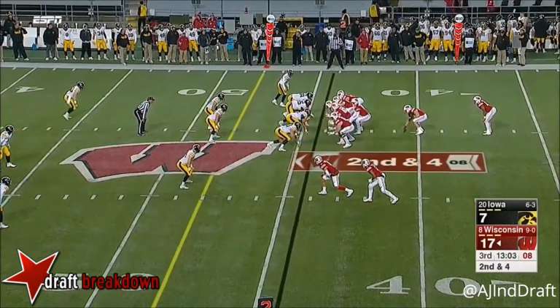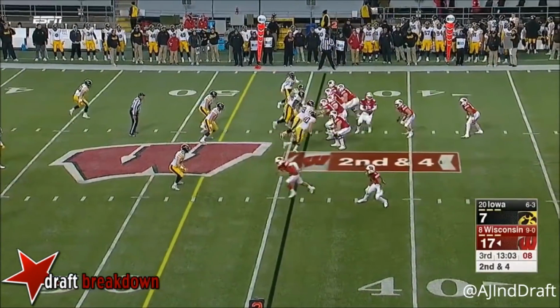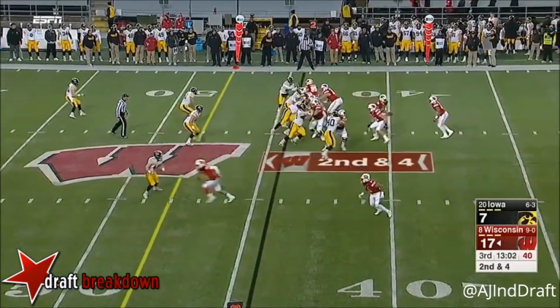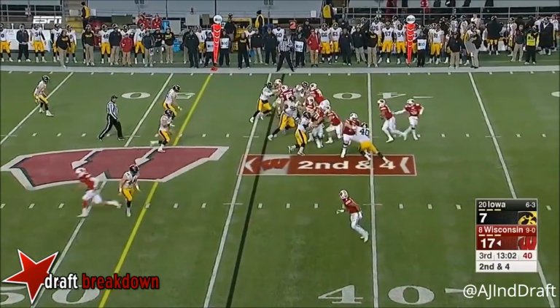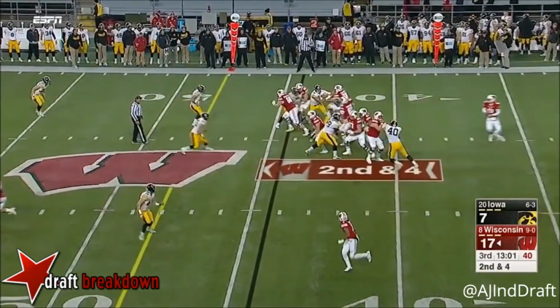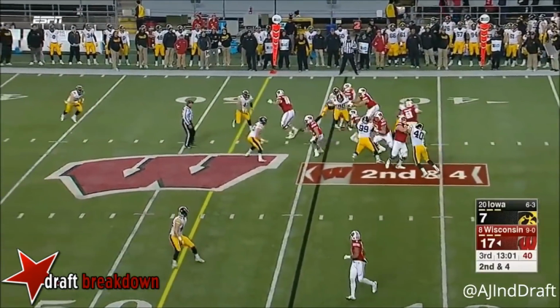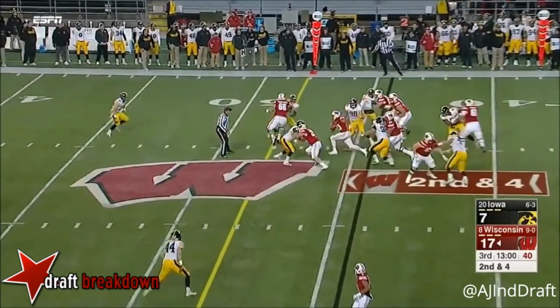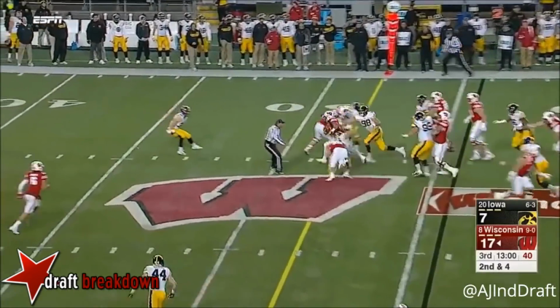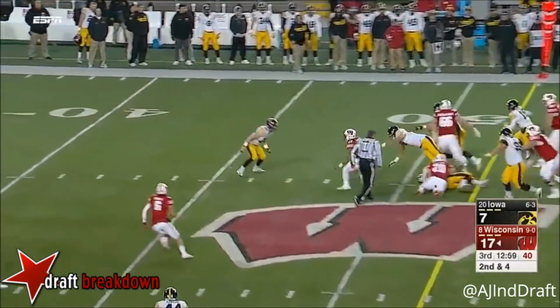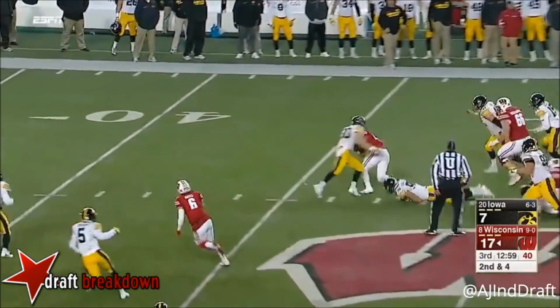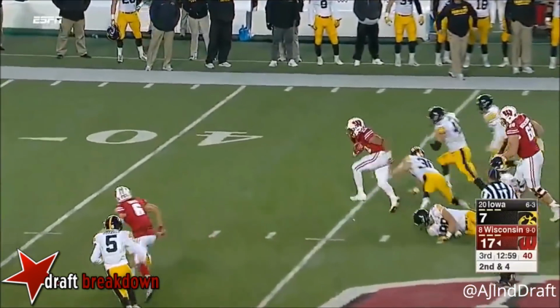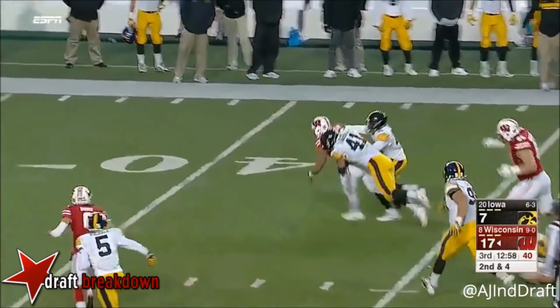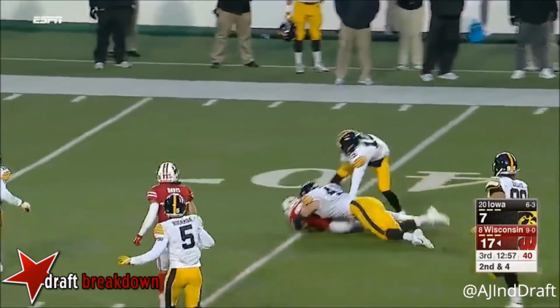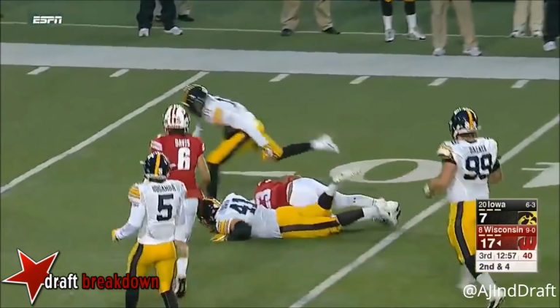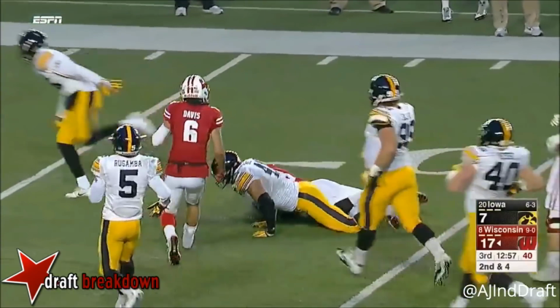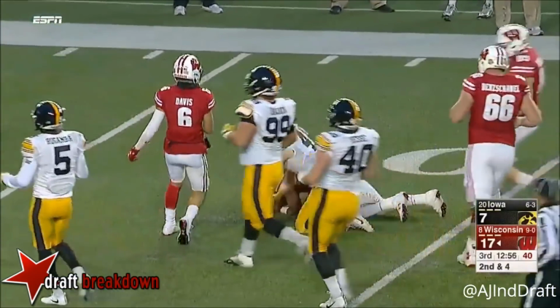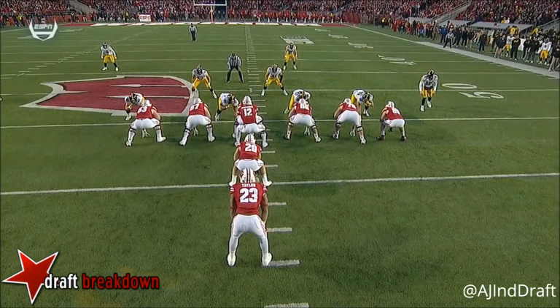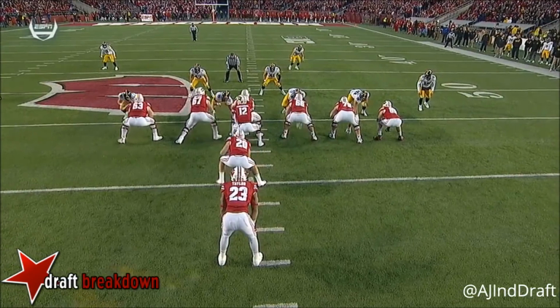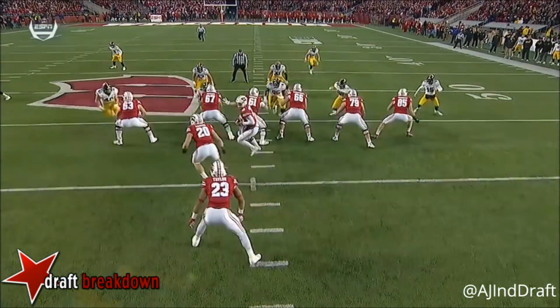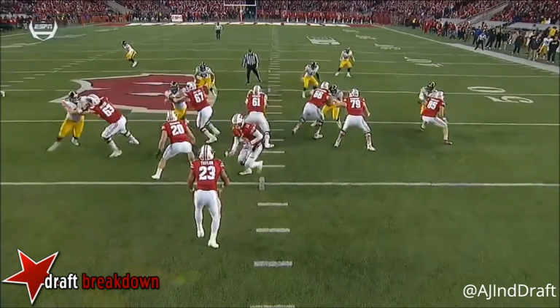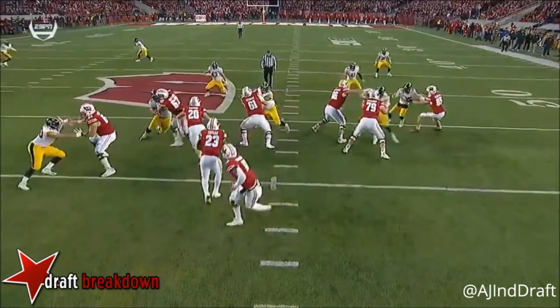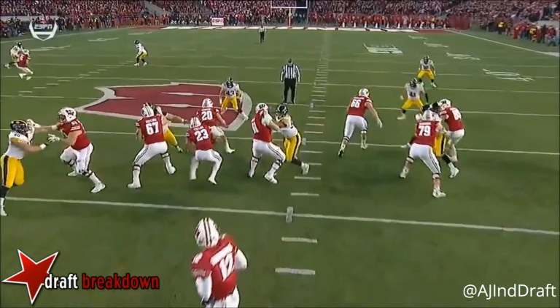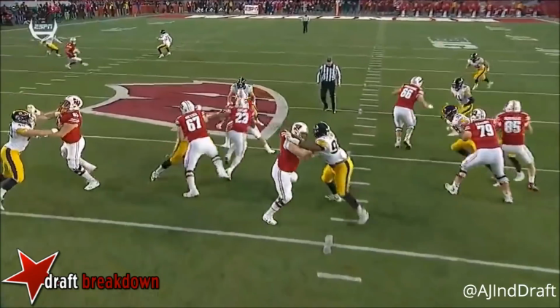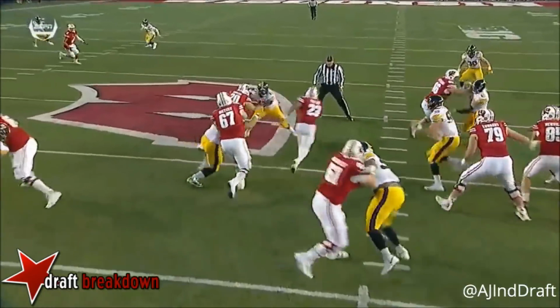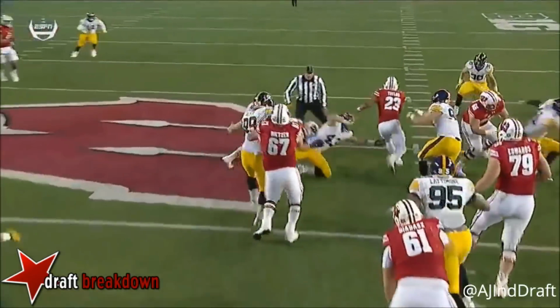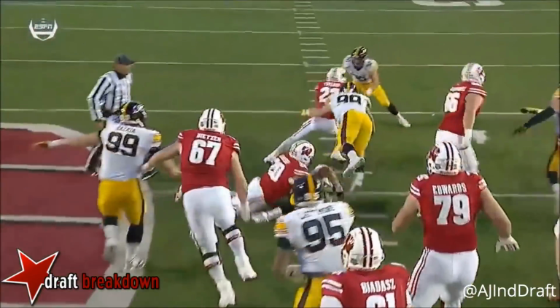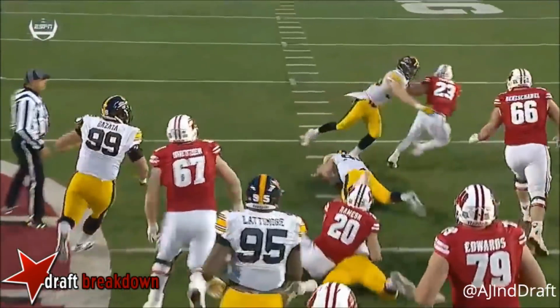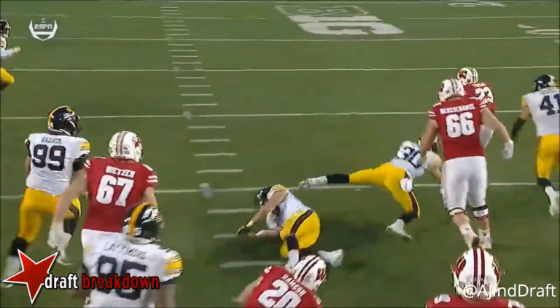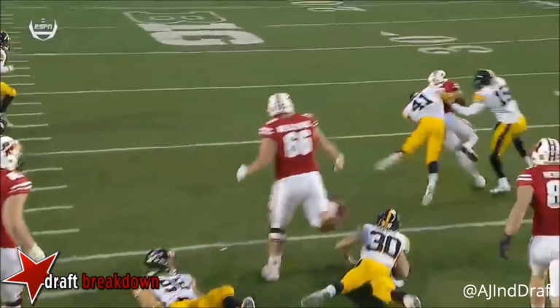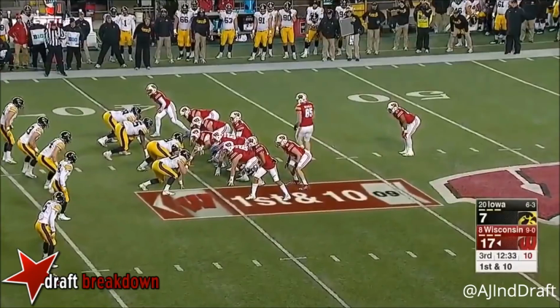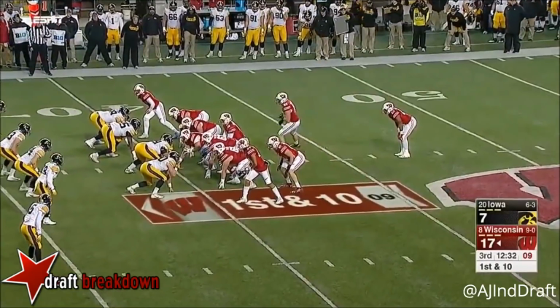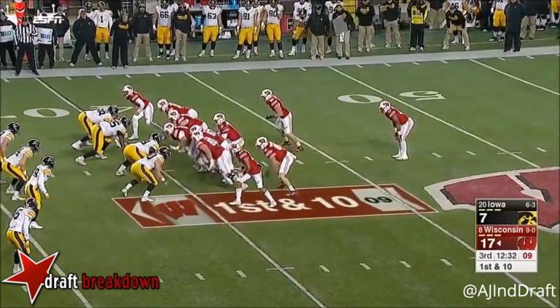Jersey retired here. Straight ahead and Taylor out — you also have a fullback in there leading the way. Inside run, good patience by Taylor. Play action here also.